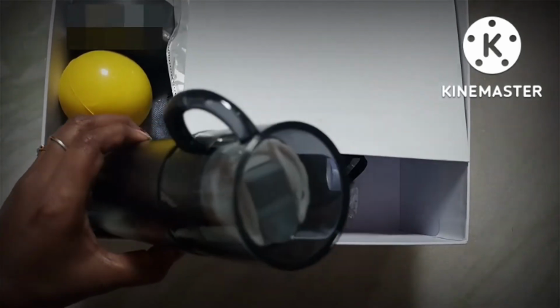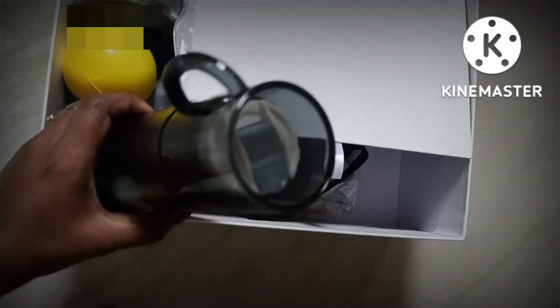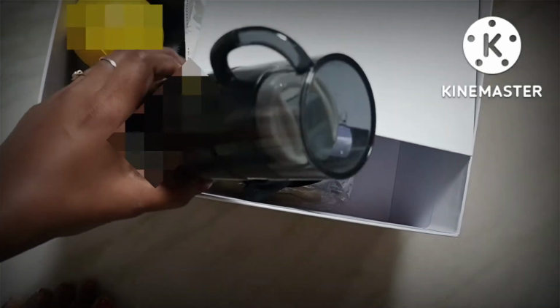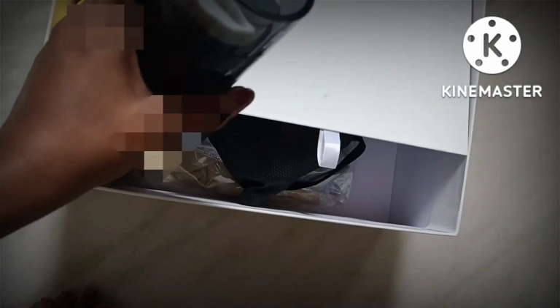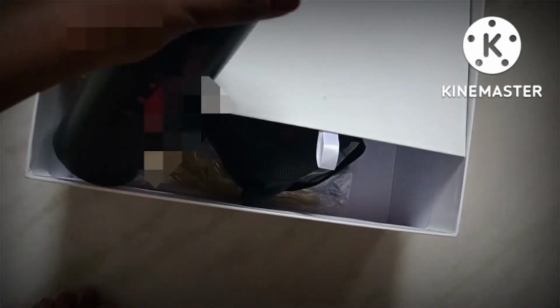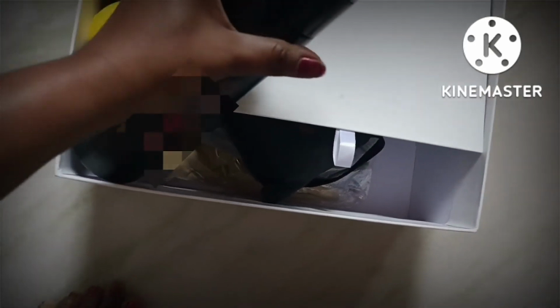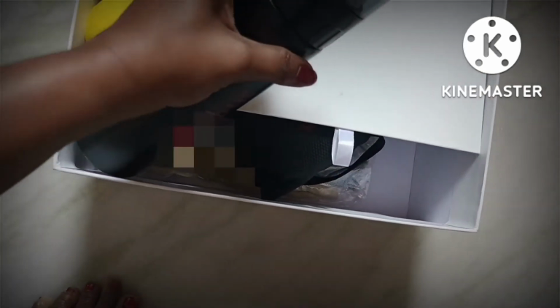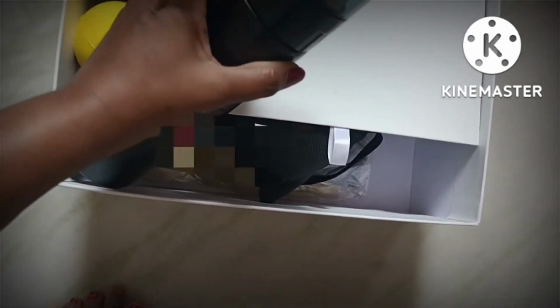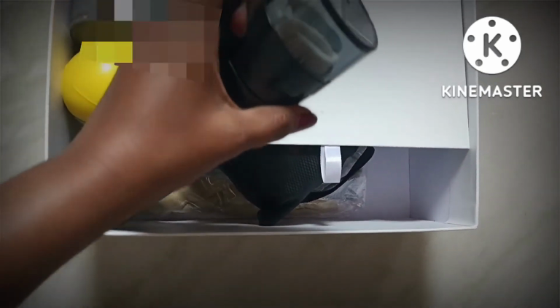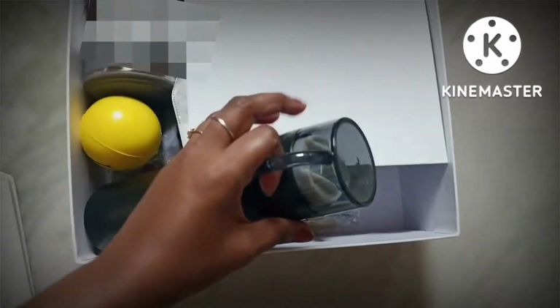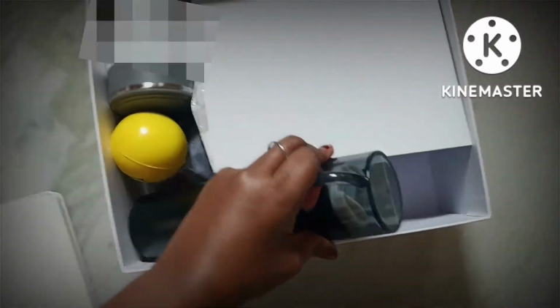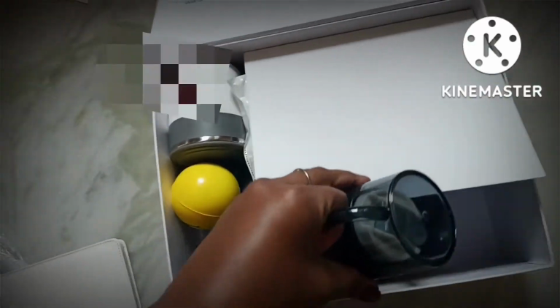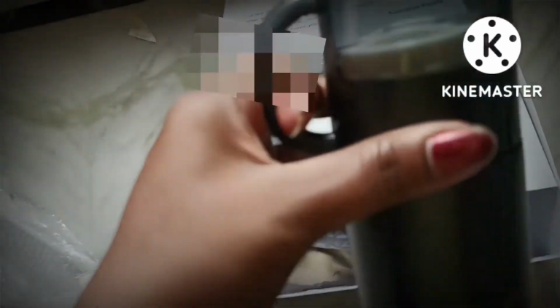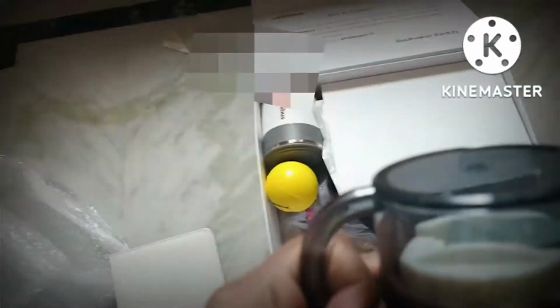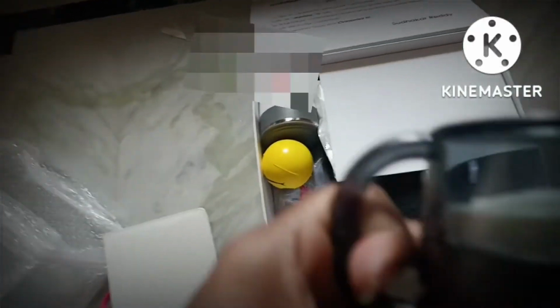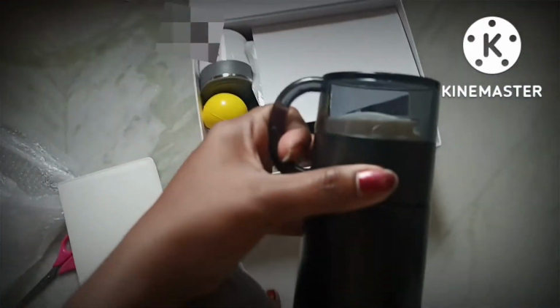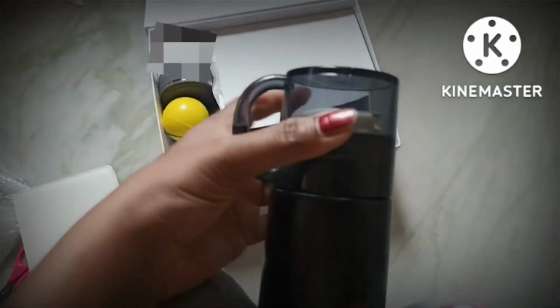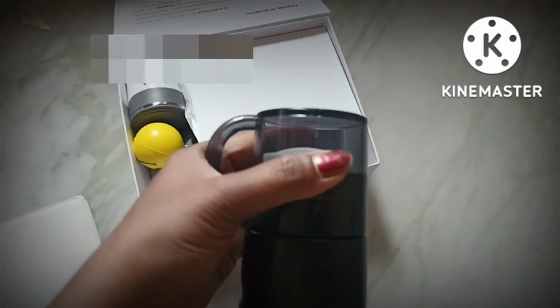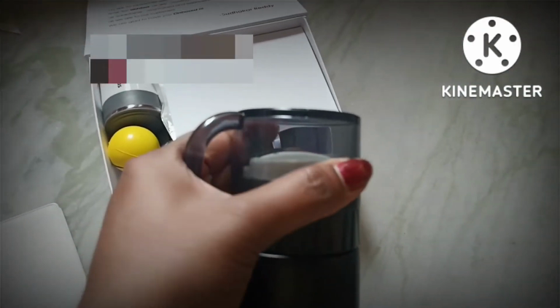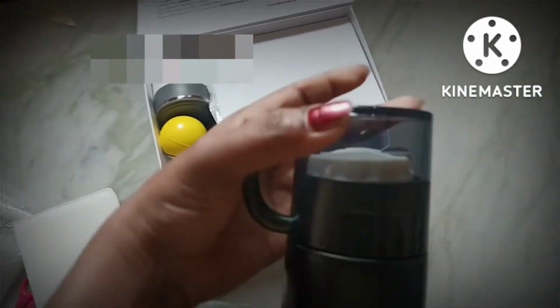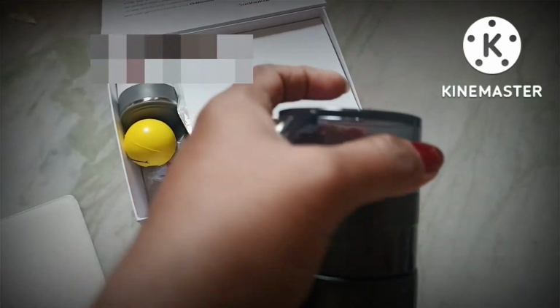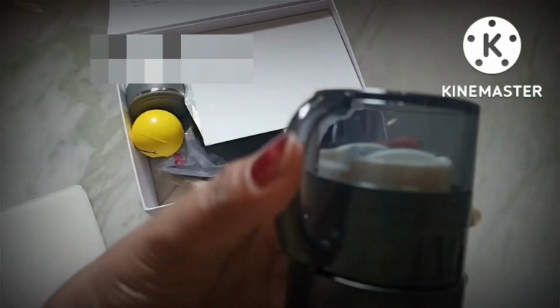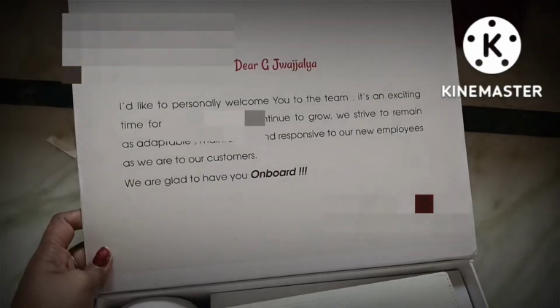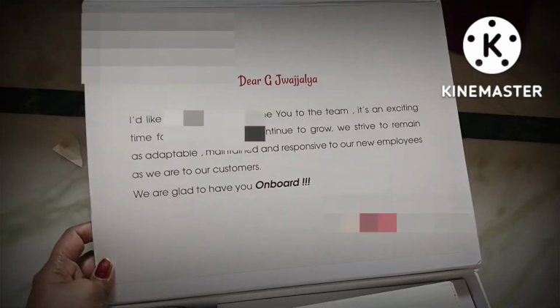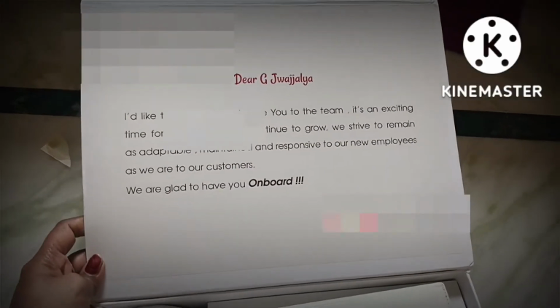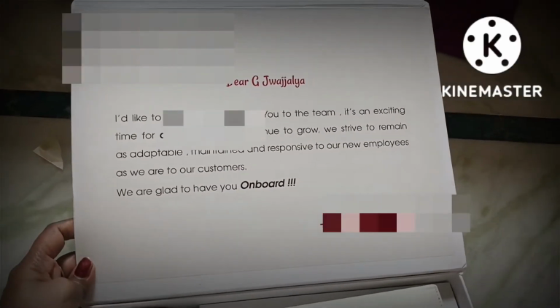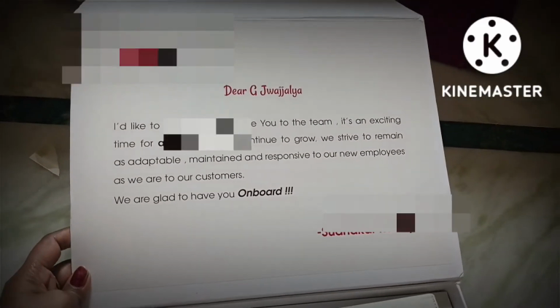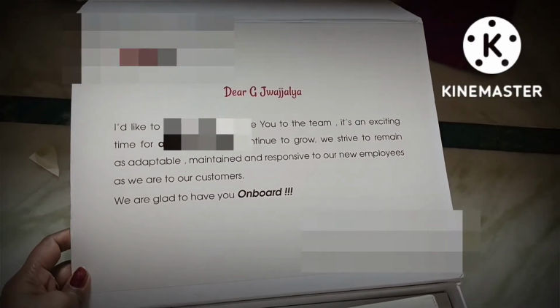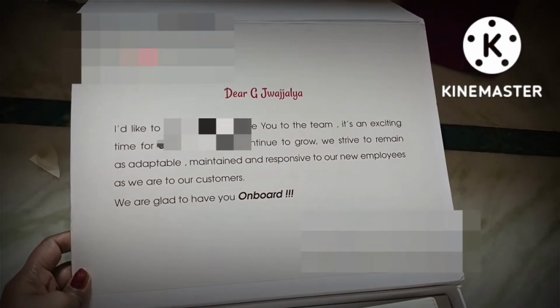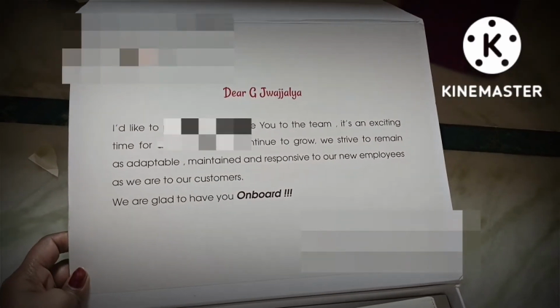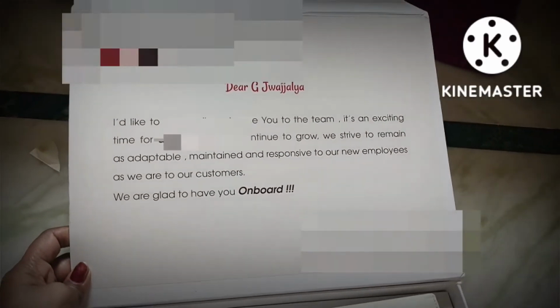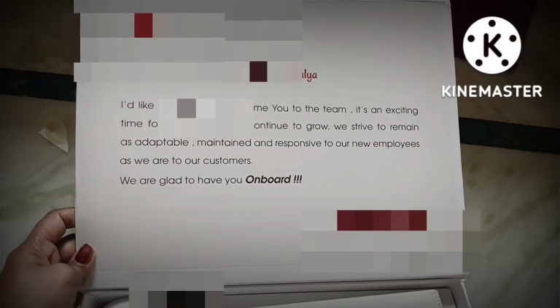This is, I think, a flask because it has a cup-like cap. Let's open it. There's a beautiful note from my office to keep up my spirits.